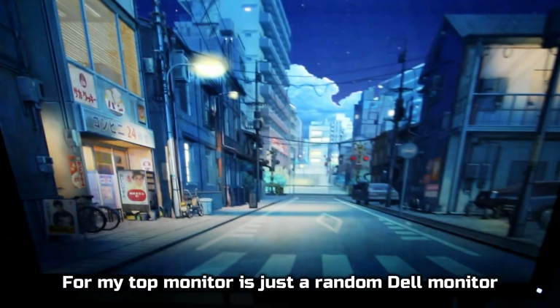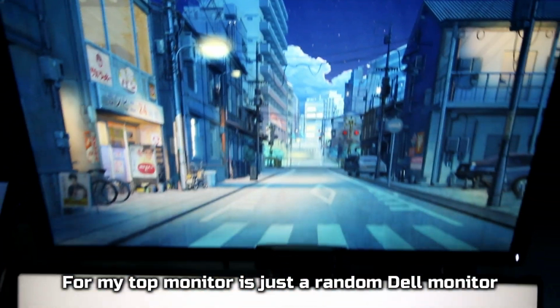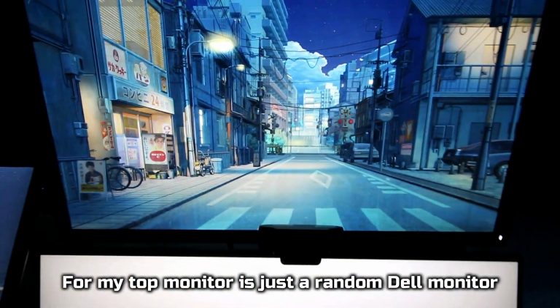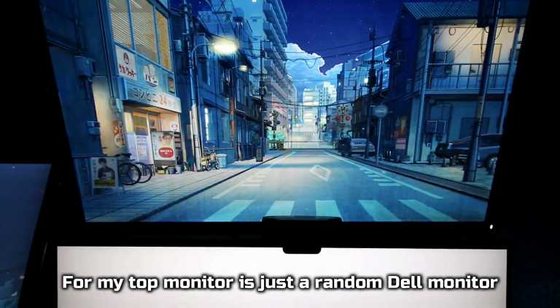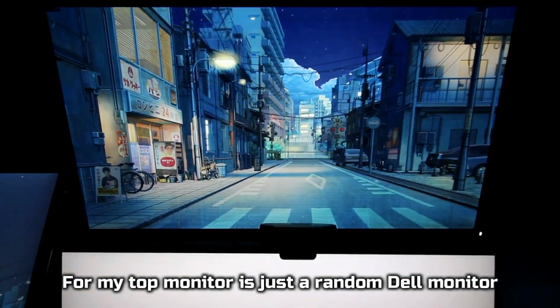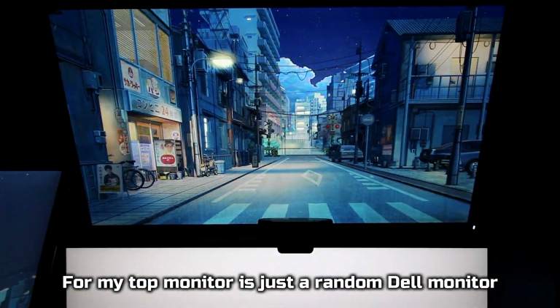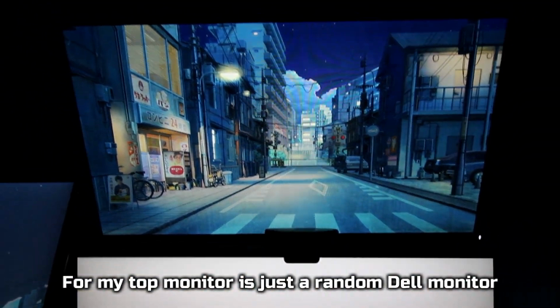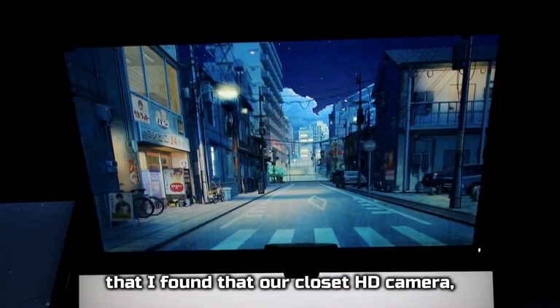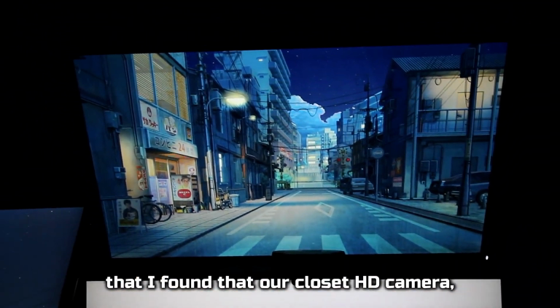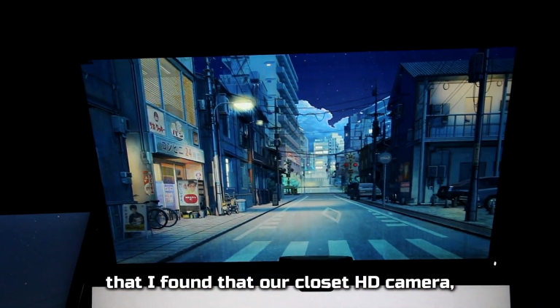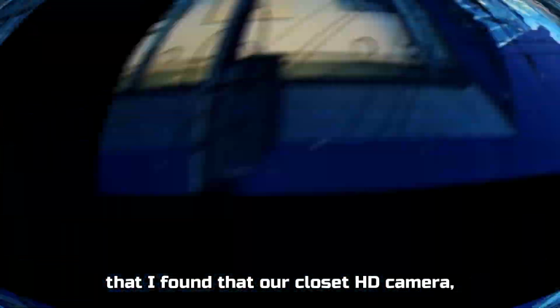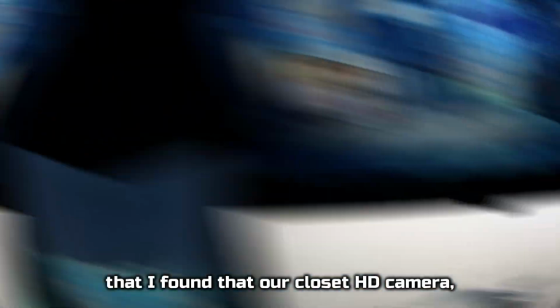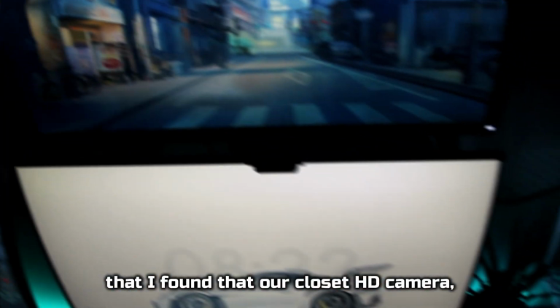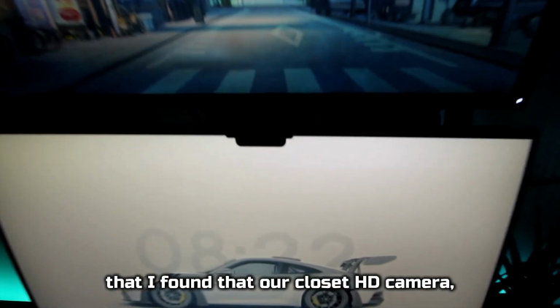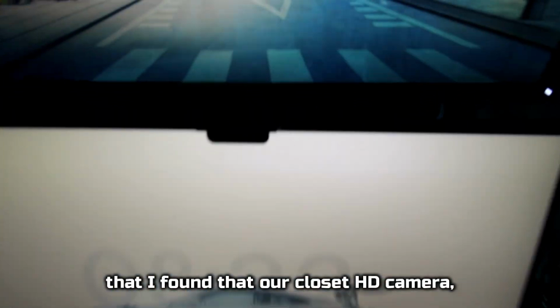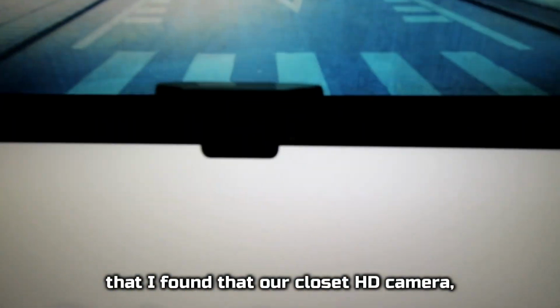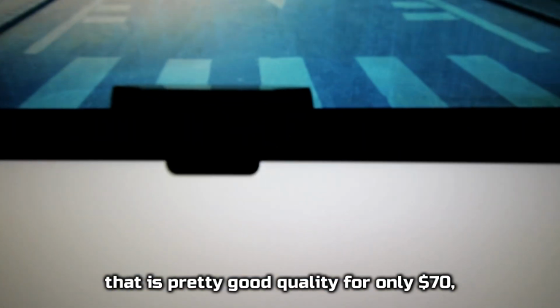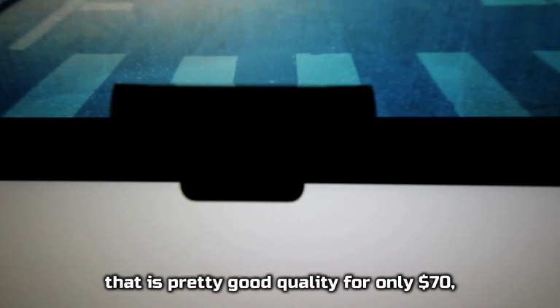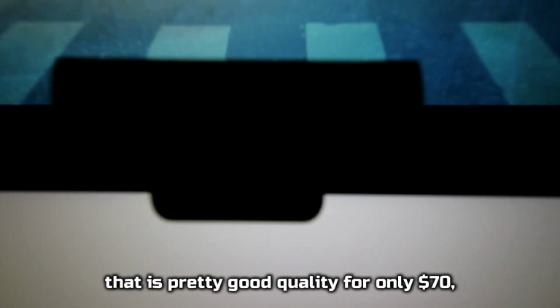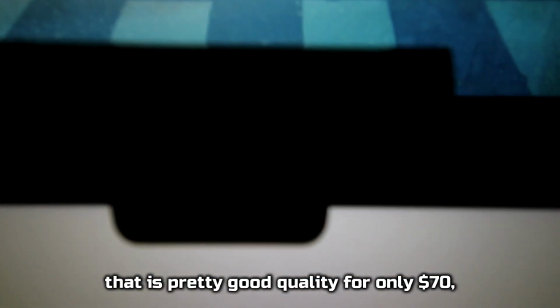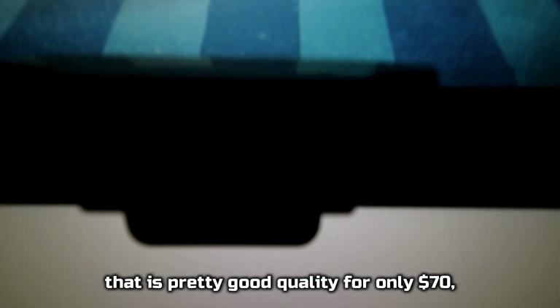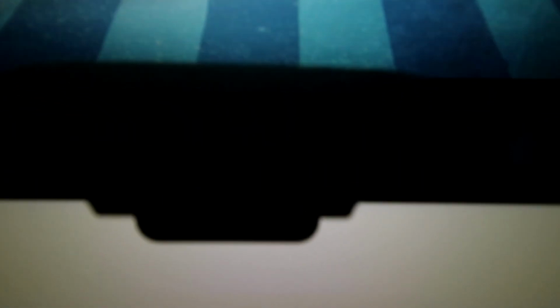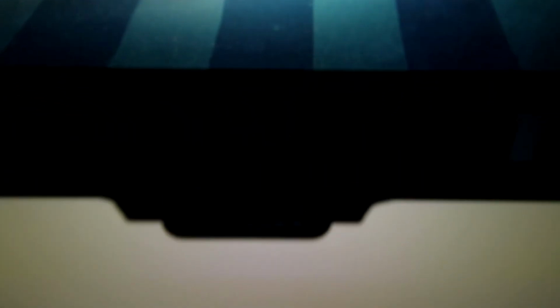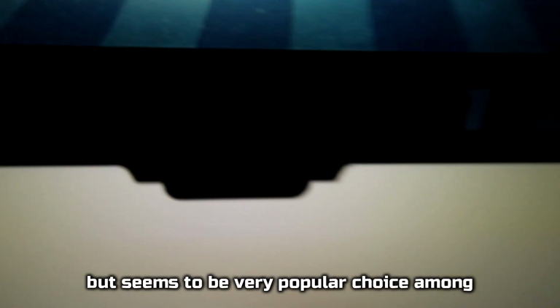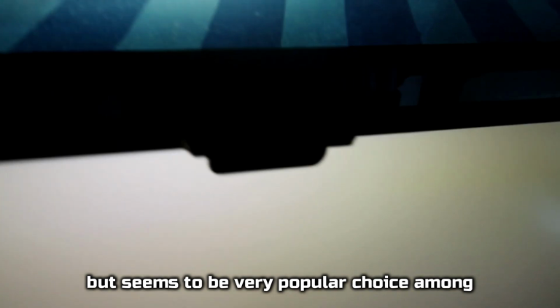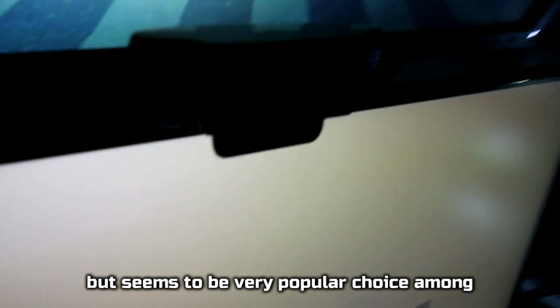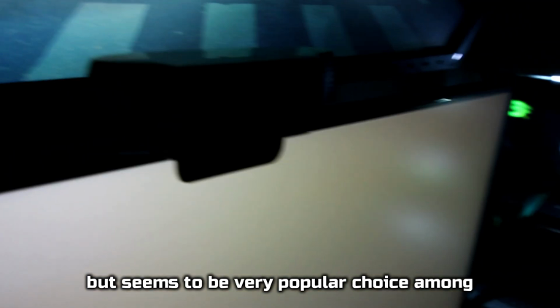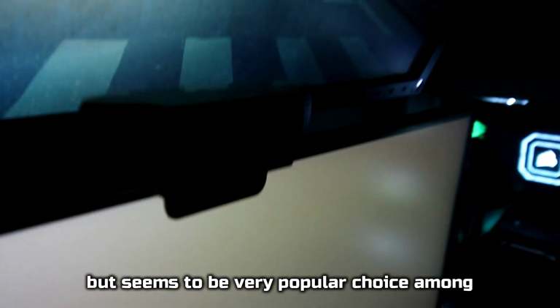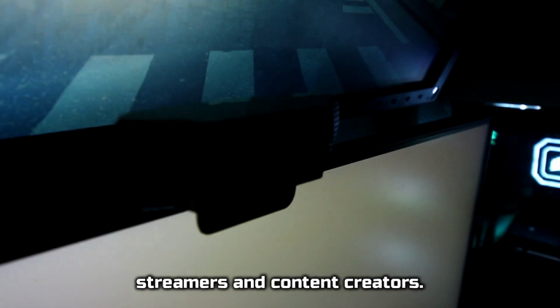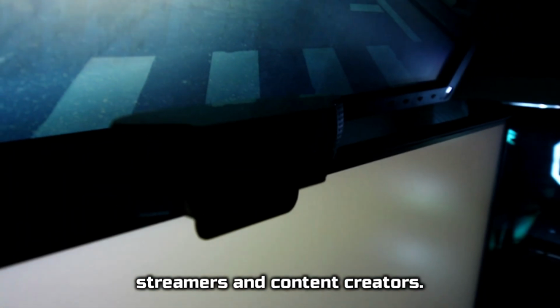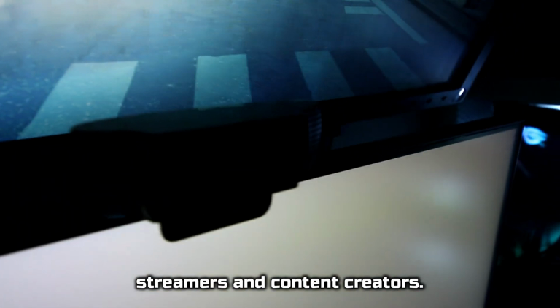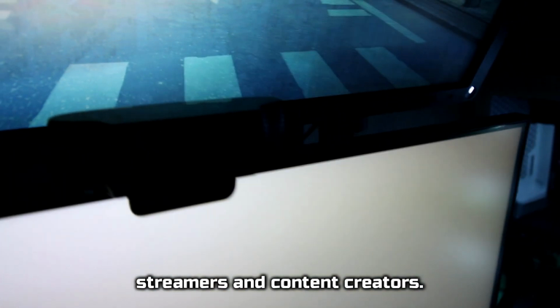For my top monitor, it is just a random dumb monitor that I found in our closet. I have this Logitech HD camera that is pretty good quality for only $70.